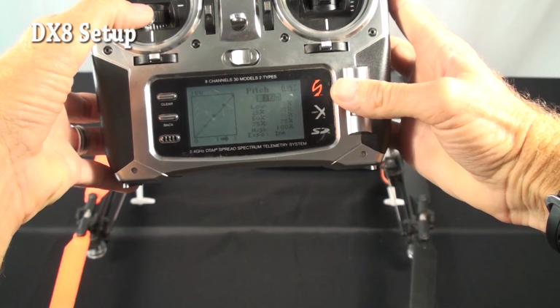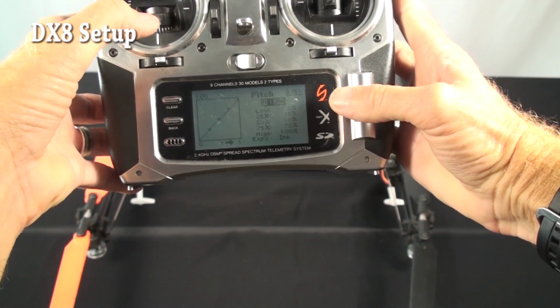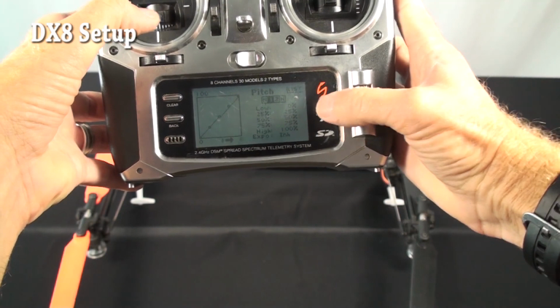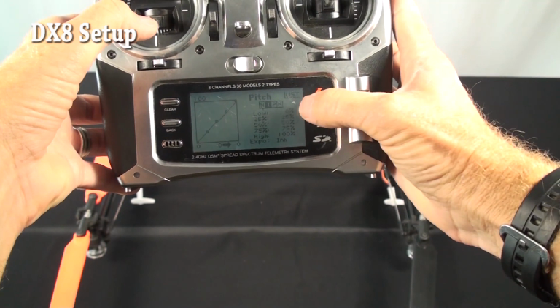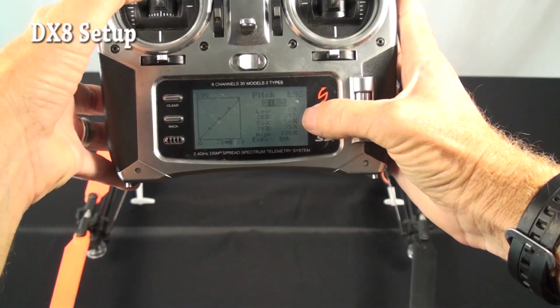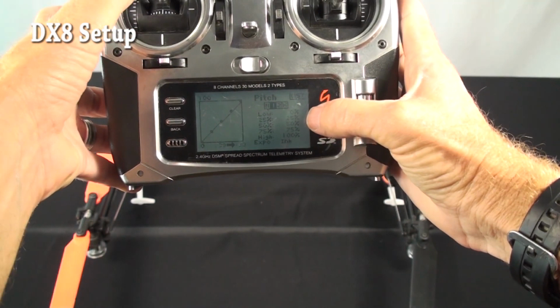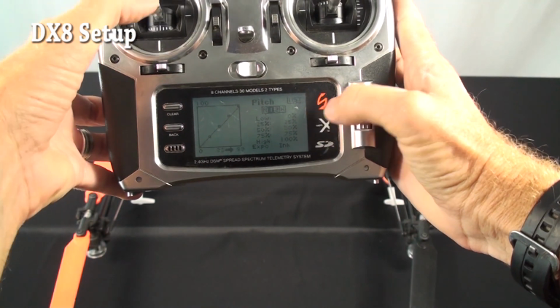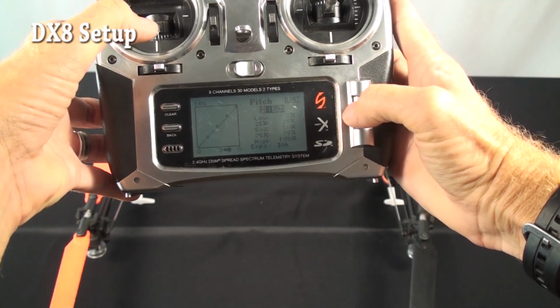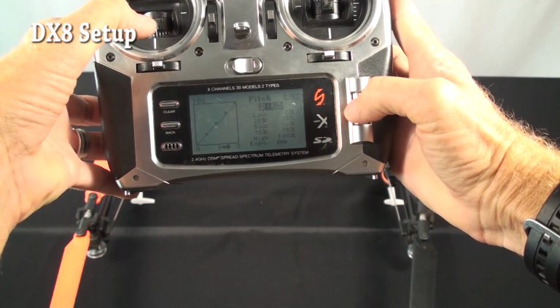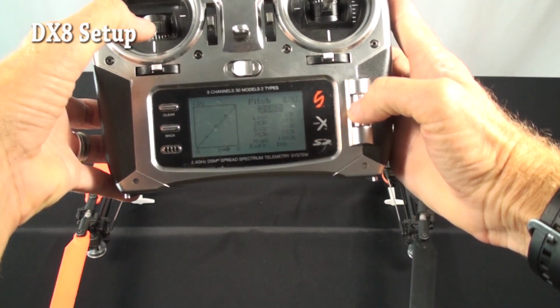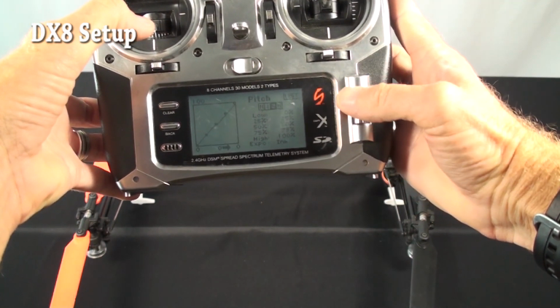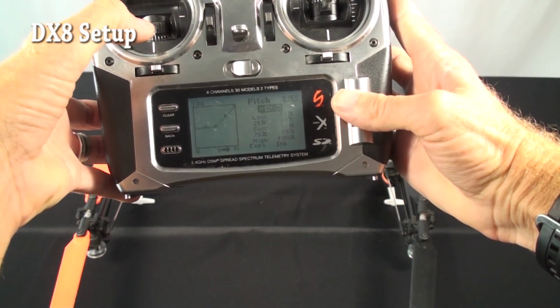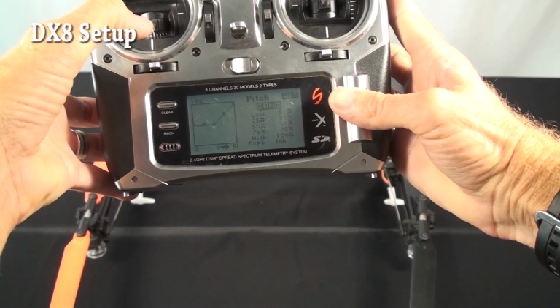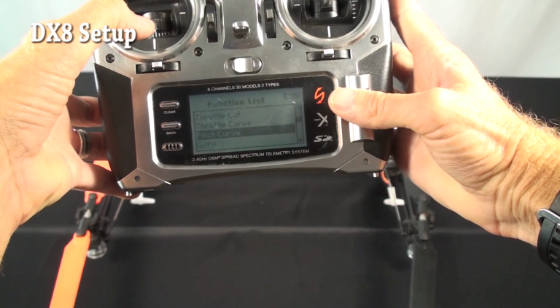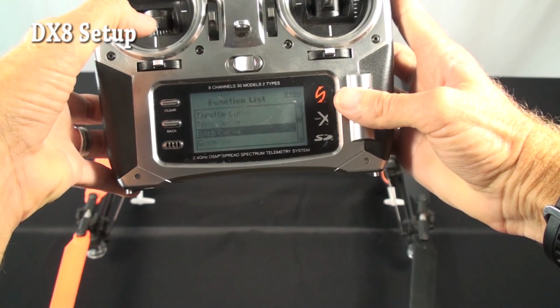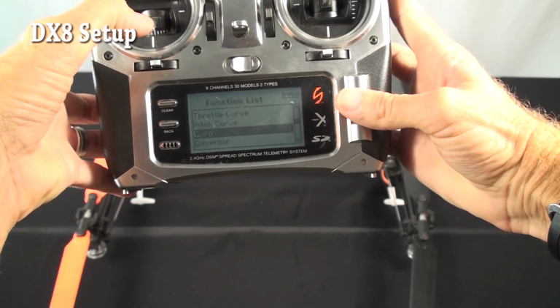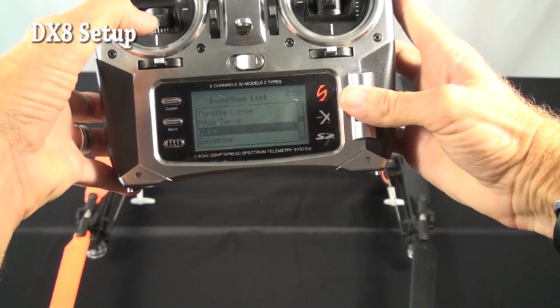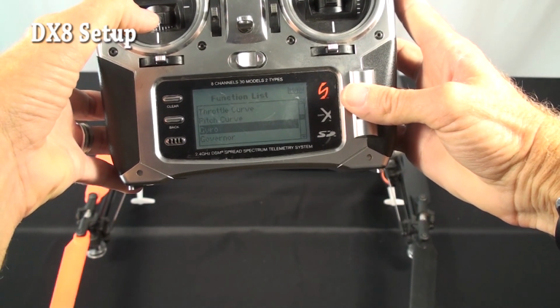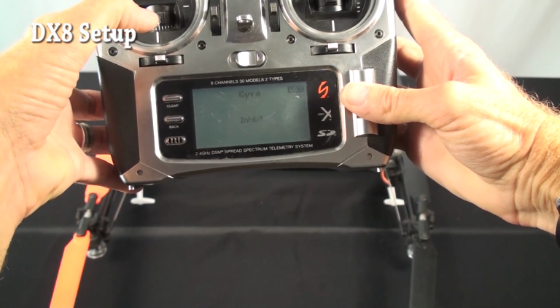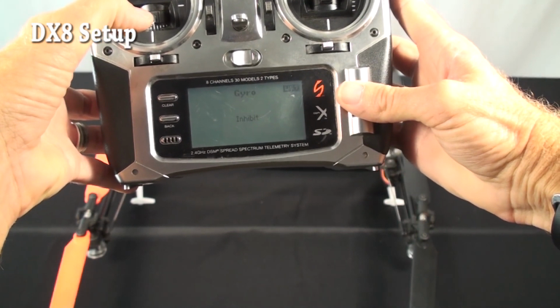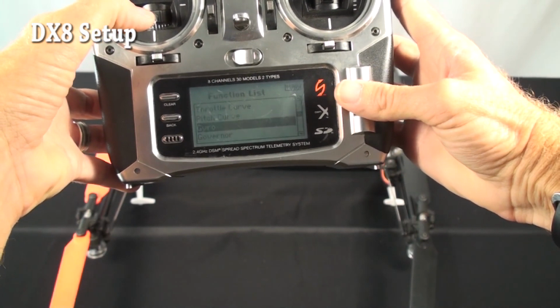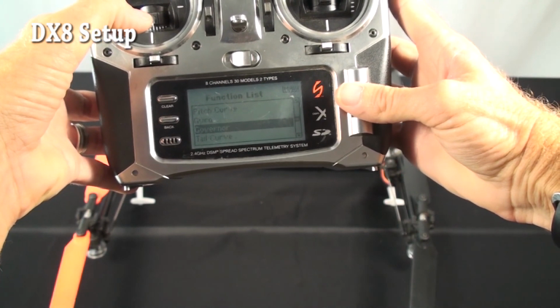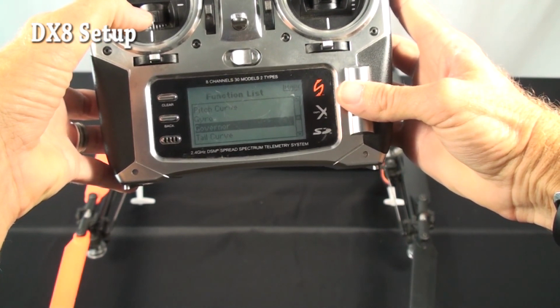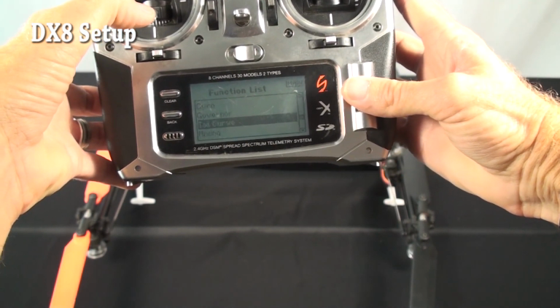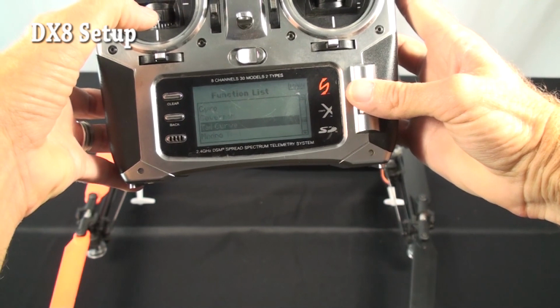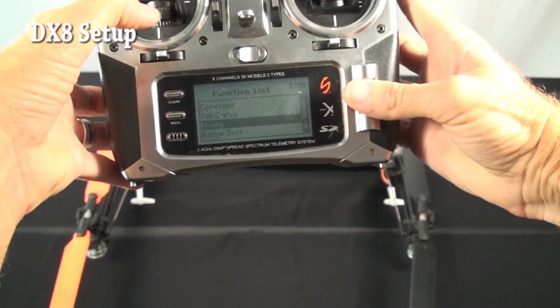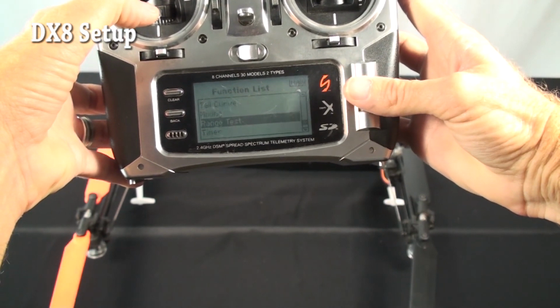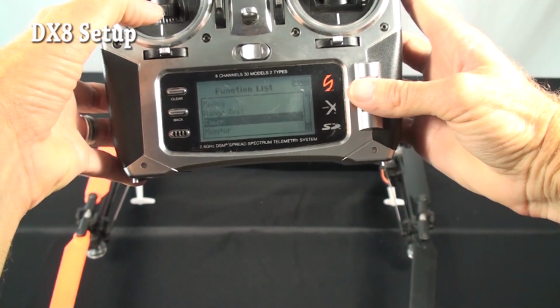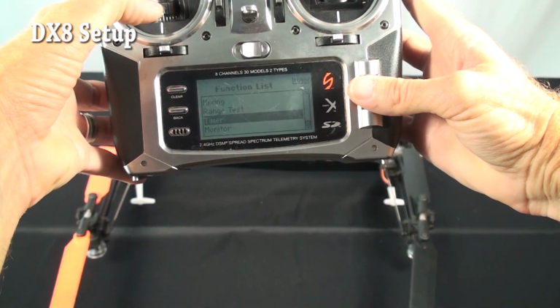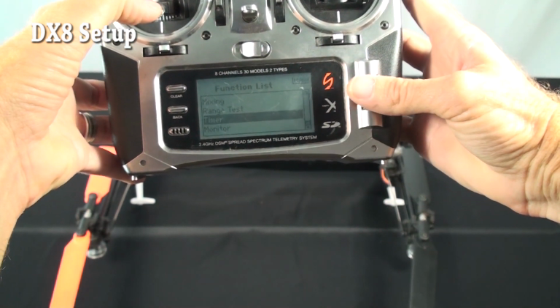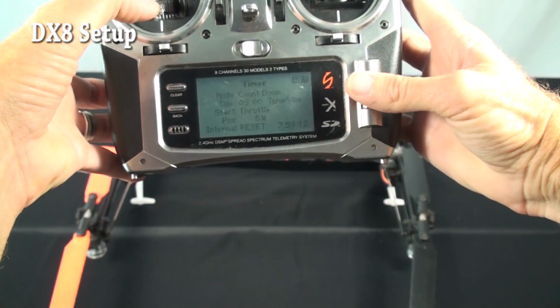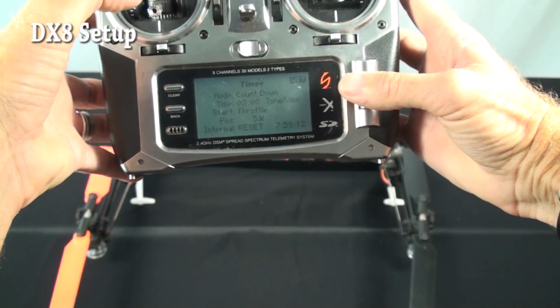On Stump 1 pitch curve he's straight 0 to 100, just a straight curve. Stump 2 should be the same. Gyro: he has it inactive, inhibited. Governor: you don't need tail curve, you don't need mixing — no mixing, nothing.